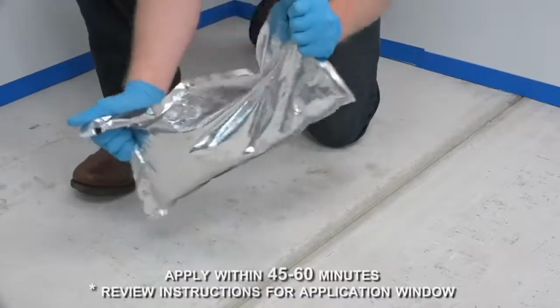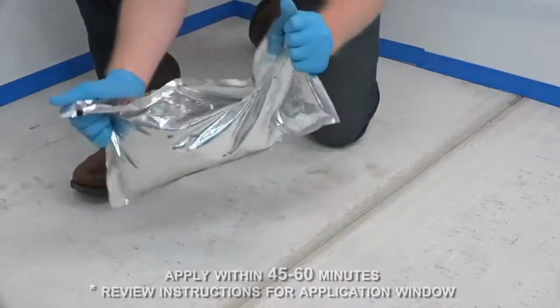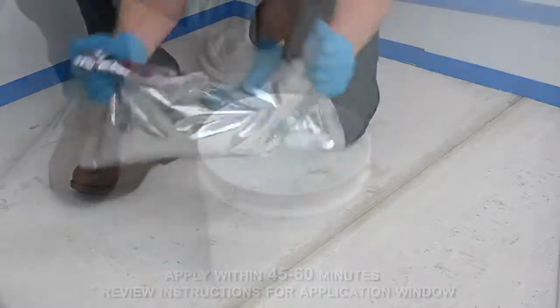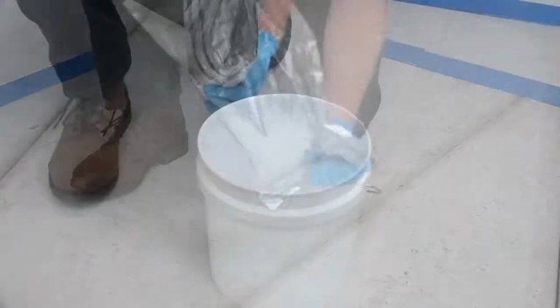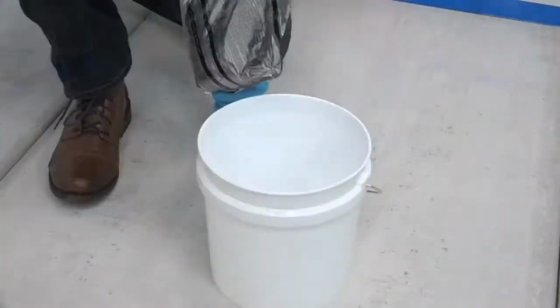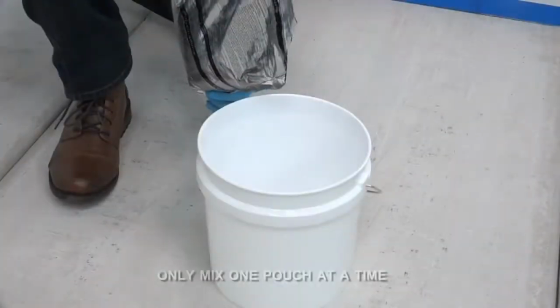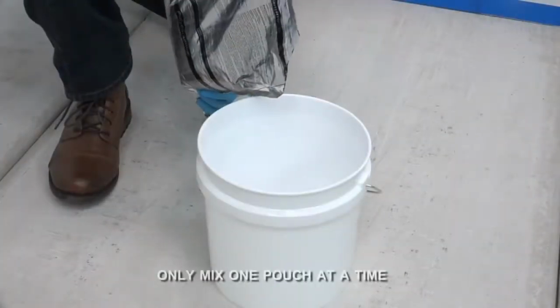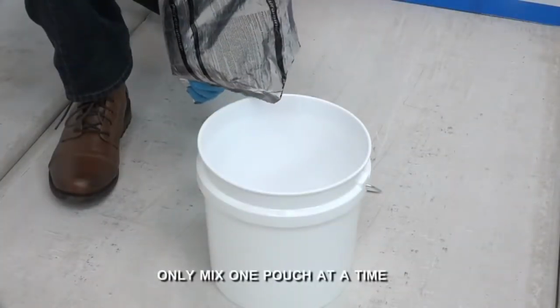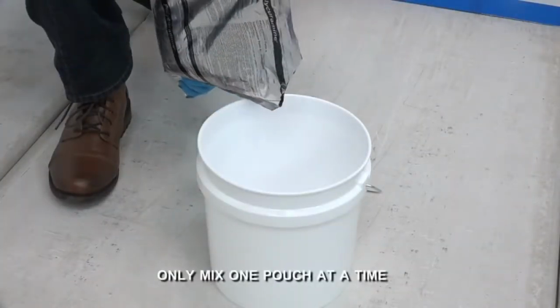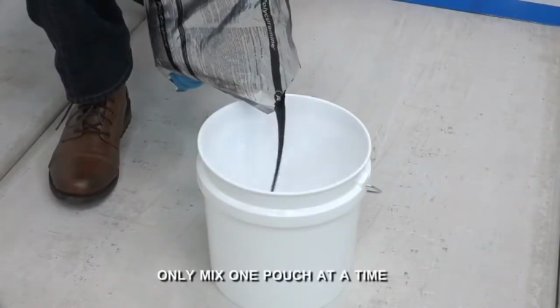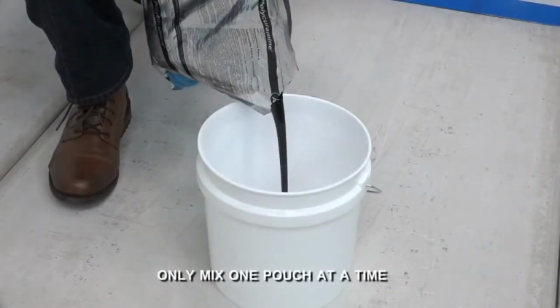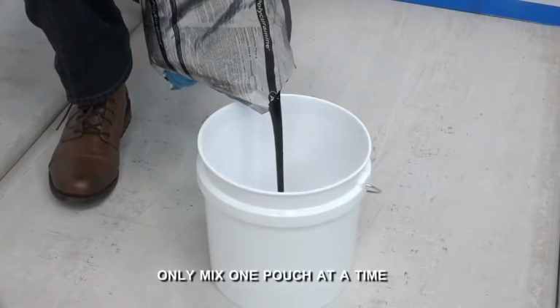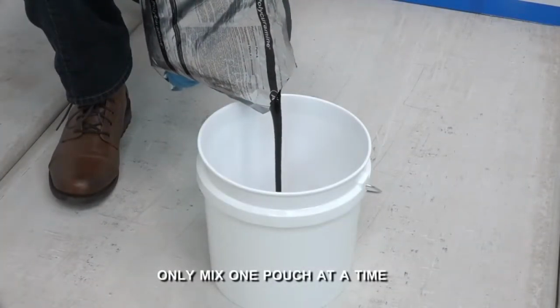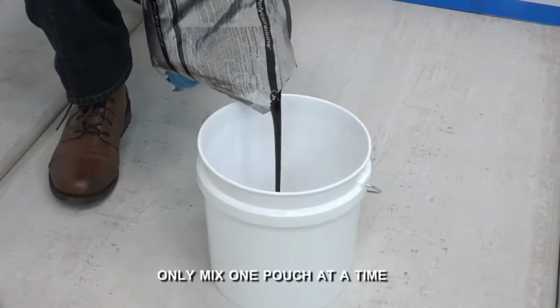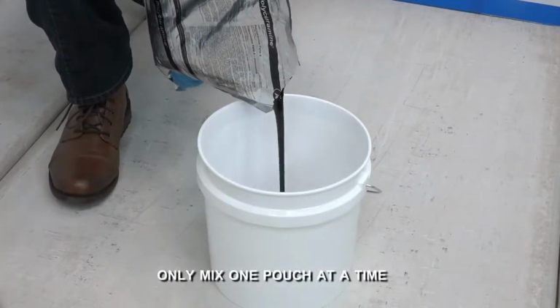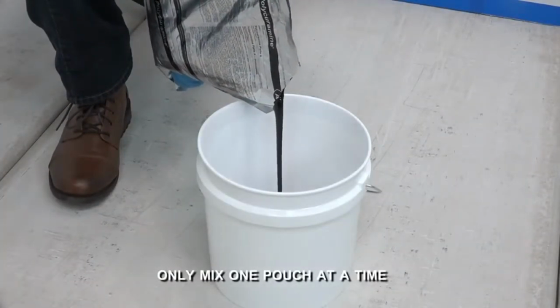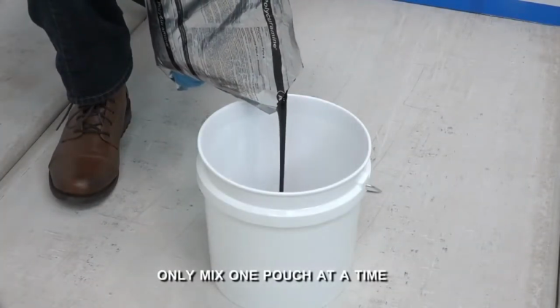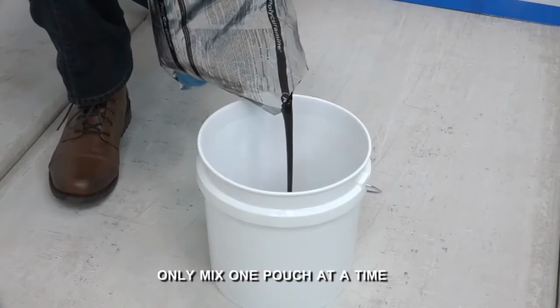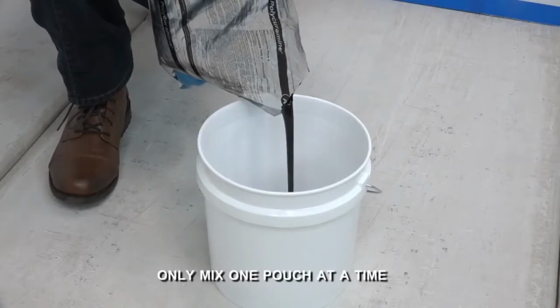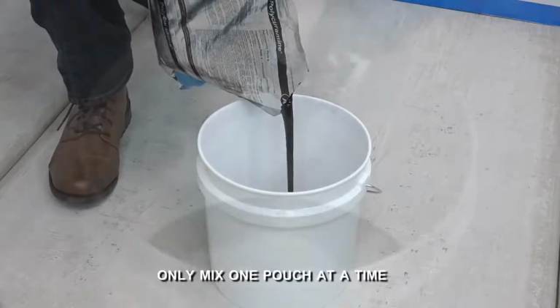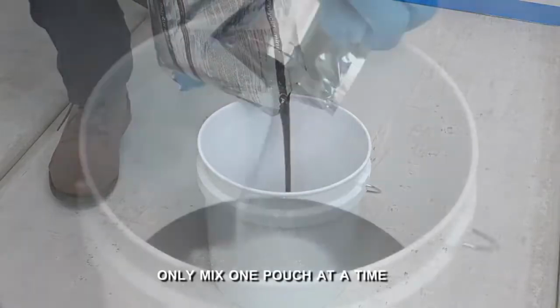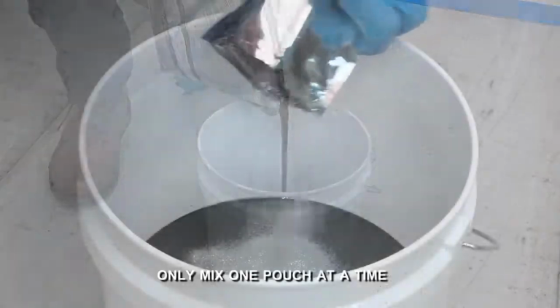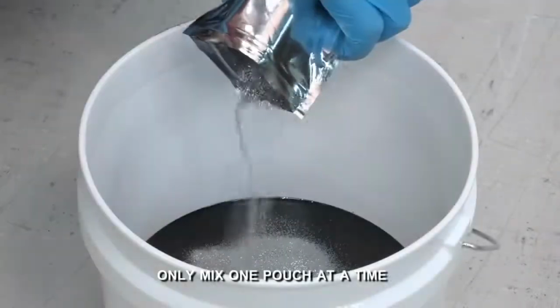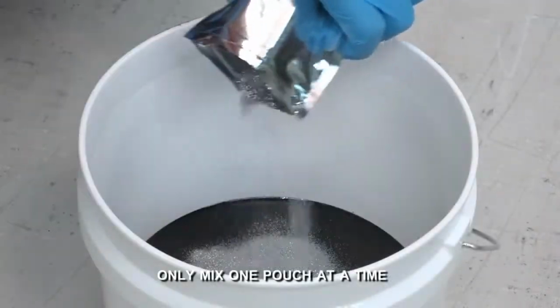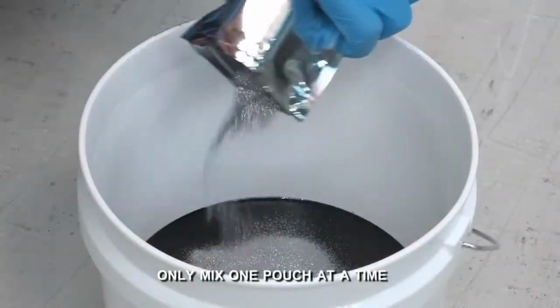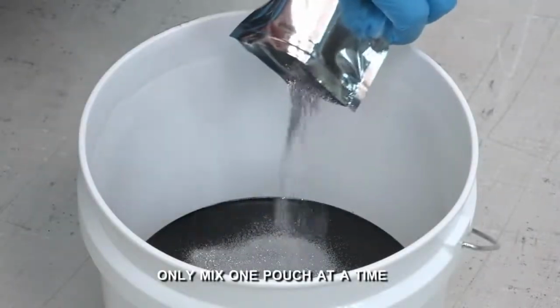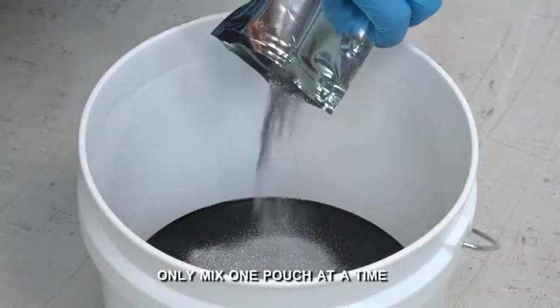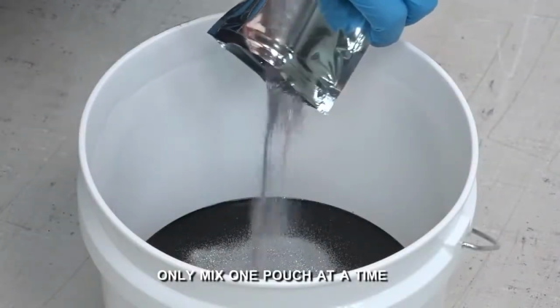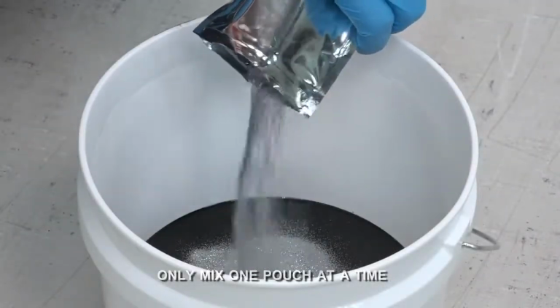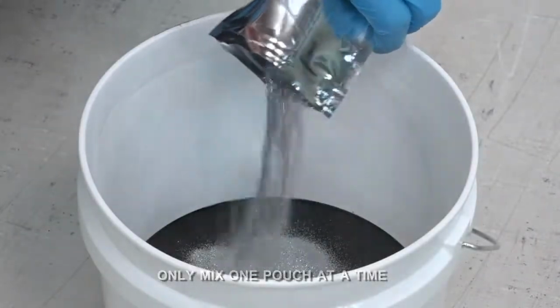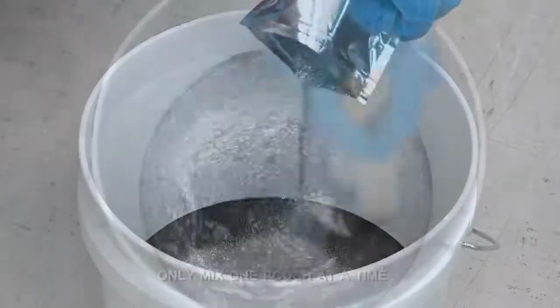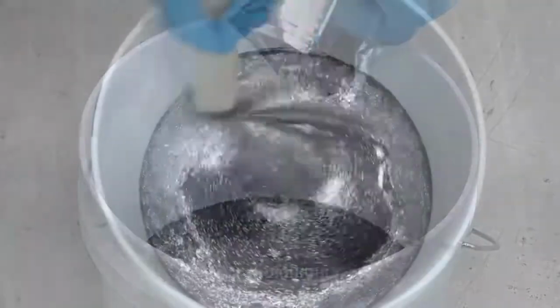Once thoroughly mixed, cut a corner of the pouch and pour contents into a mixing bucket. Add the silver mica additive and mix with a stir stick.